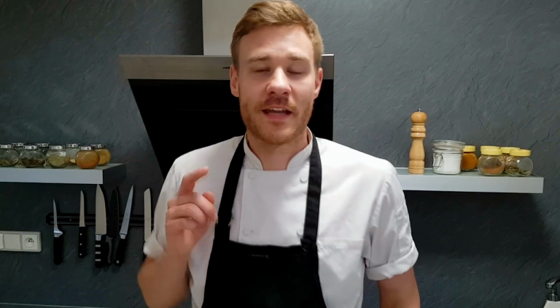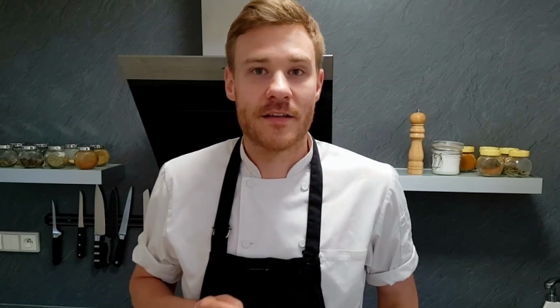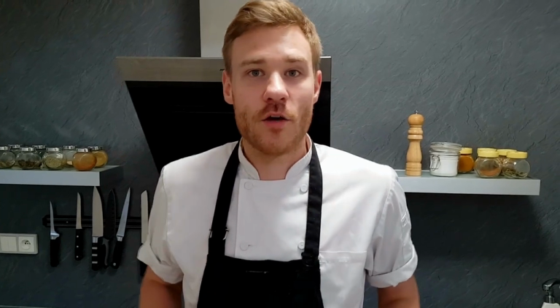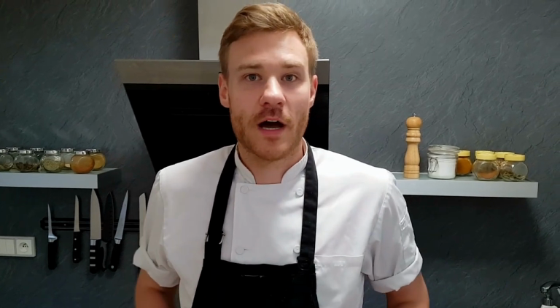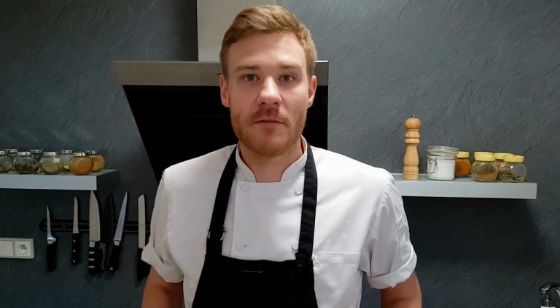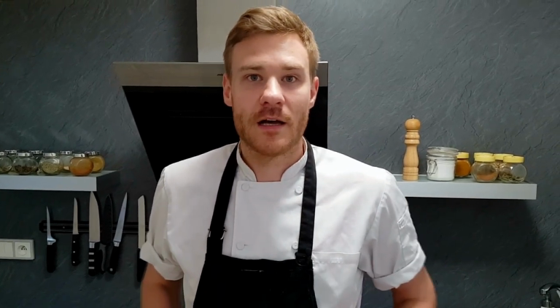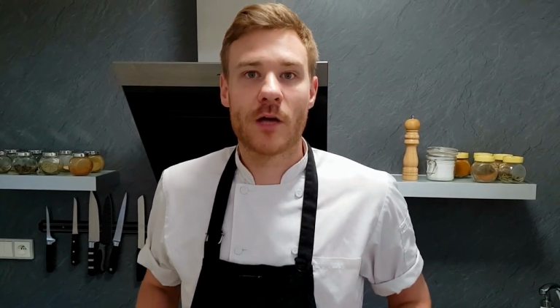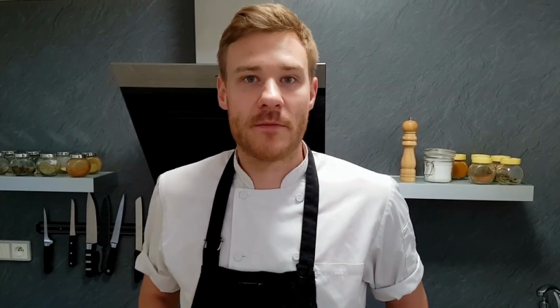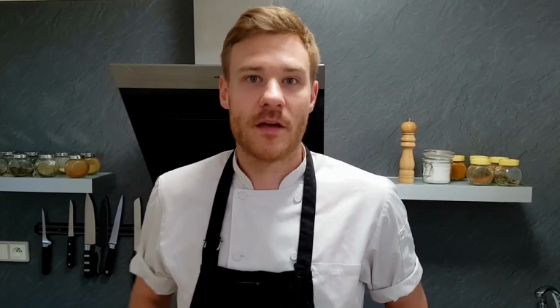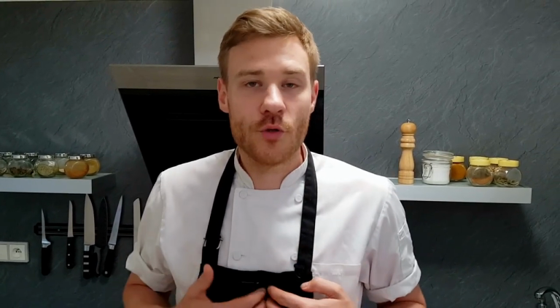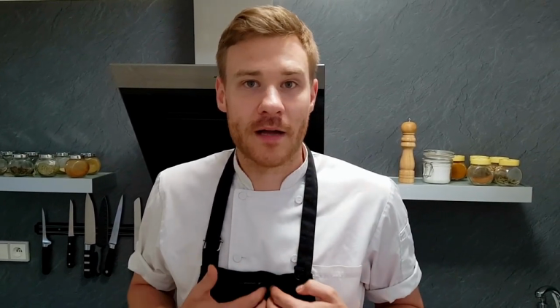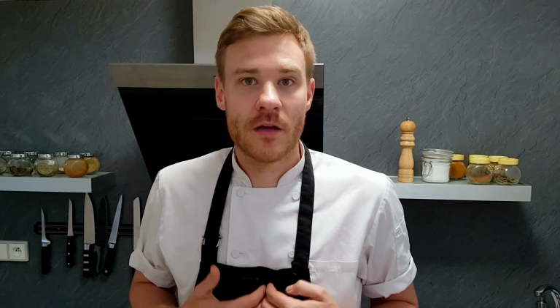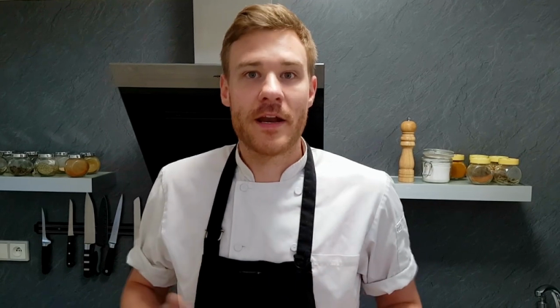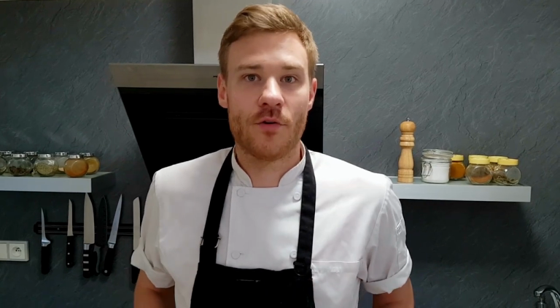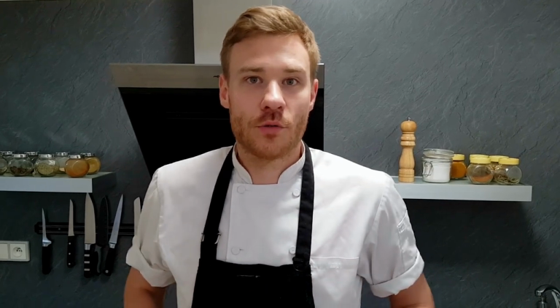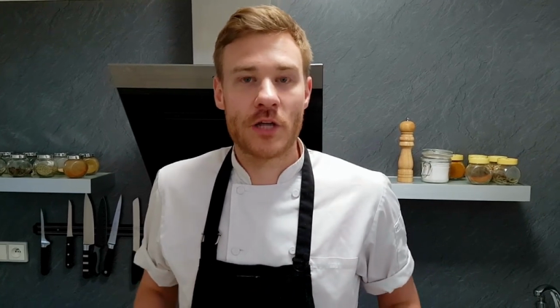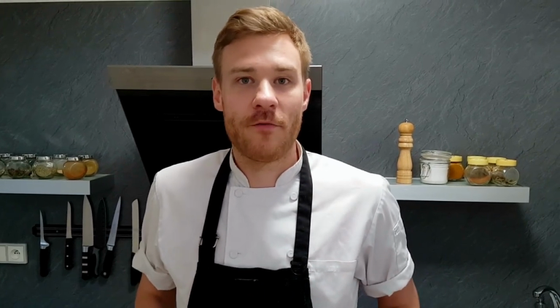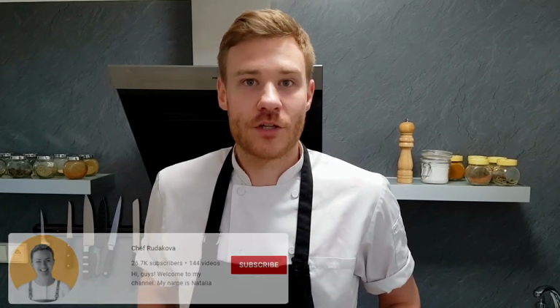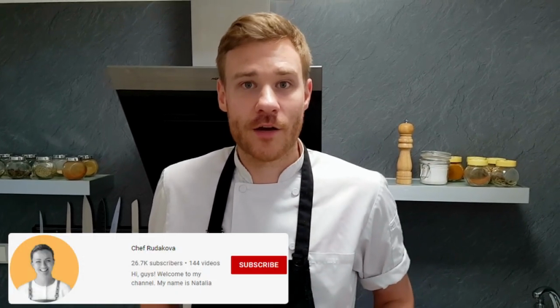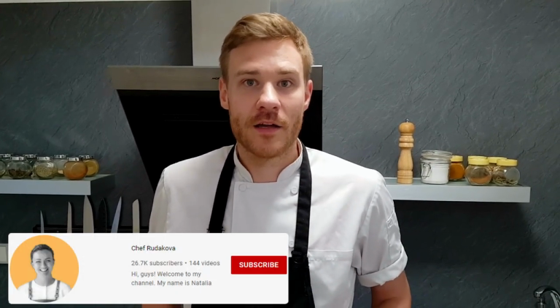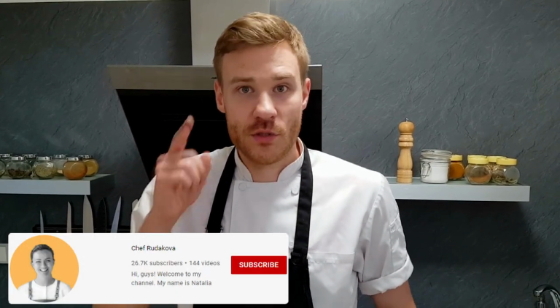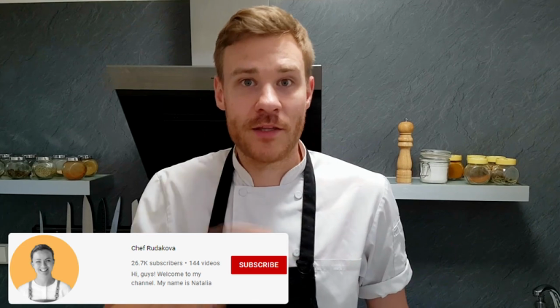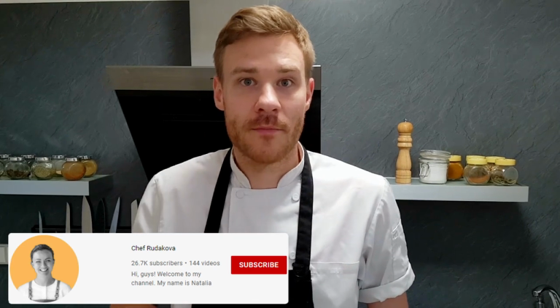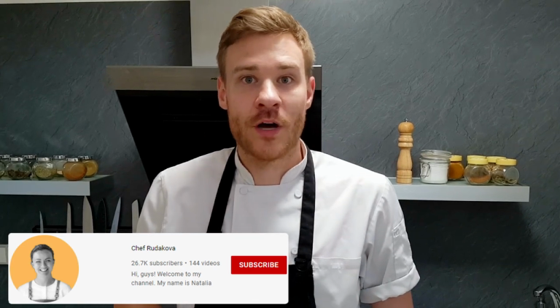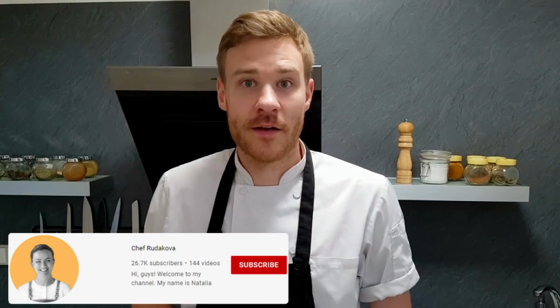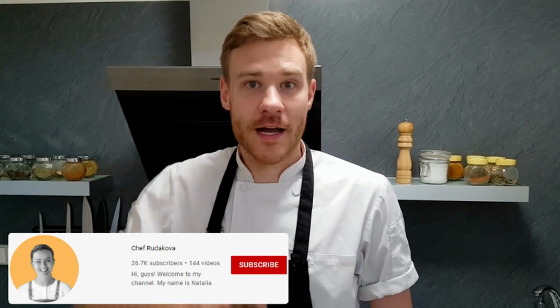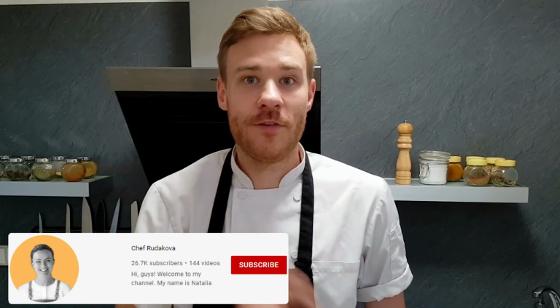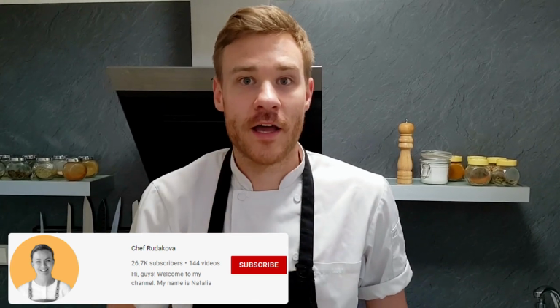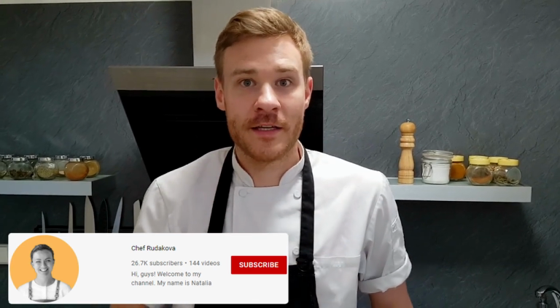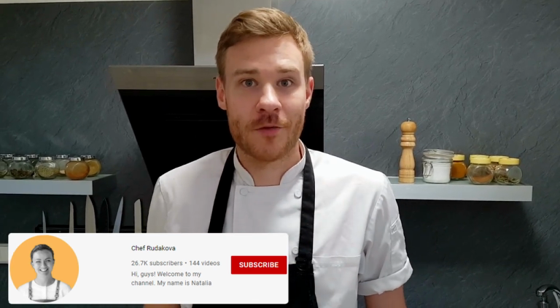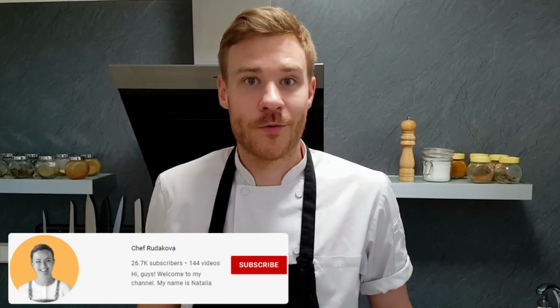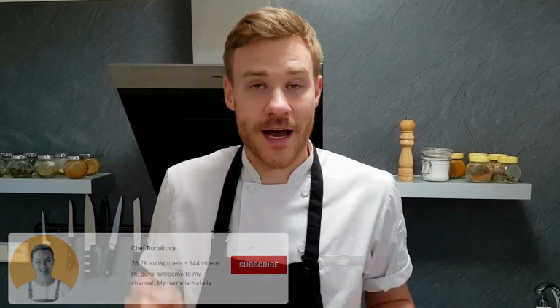And guys, many of you are asking me about molecular recipes. I don't do them too much, but I recommend you to check out the channel of my friend Shevra Rakova. She's doing plenty of them, so have fun. I'm gonna leave a link for her in the description down below.